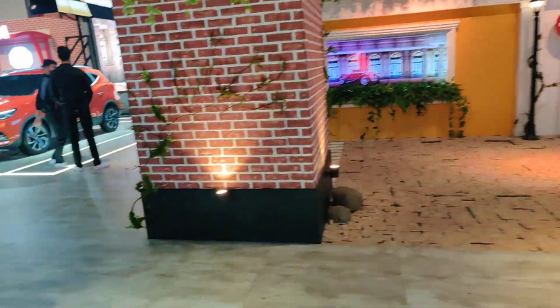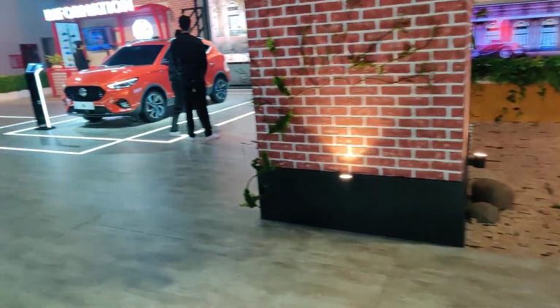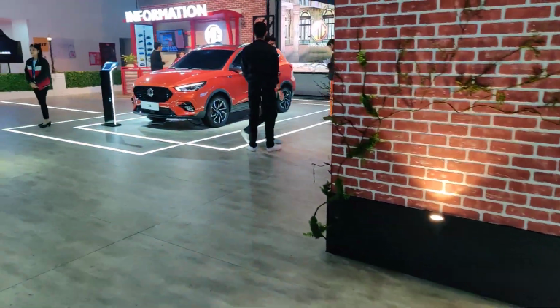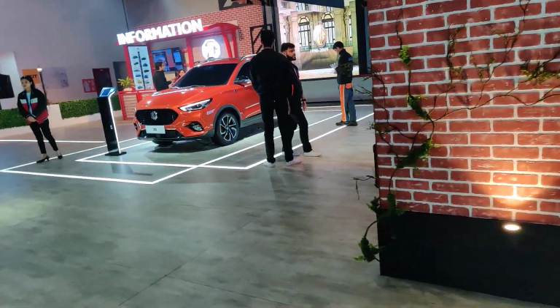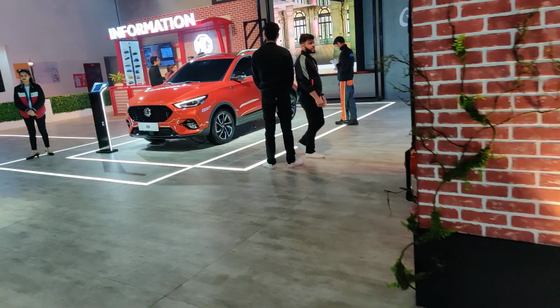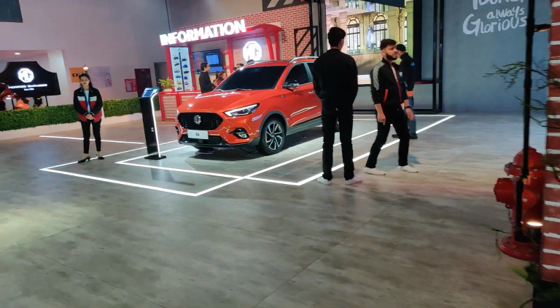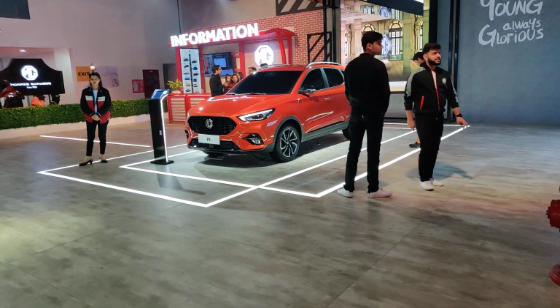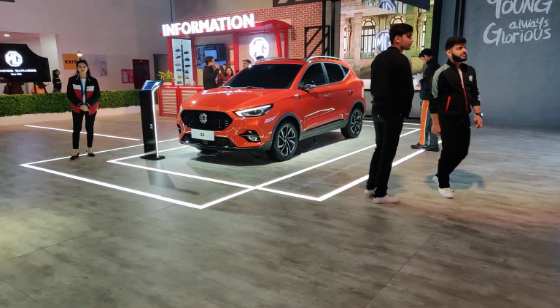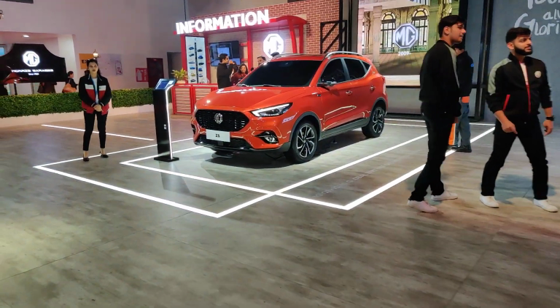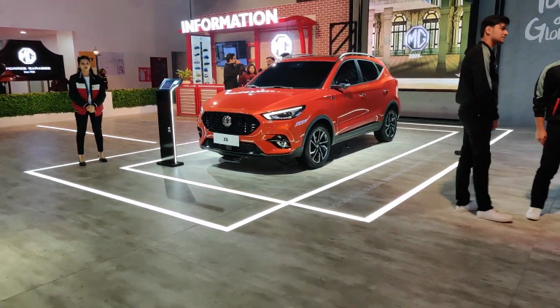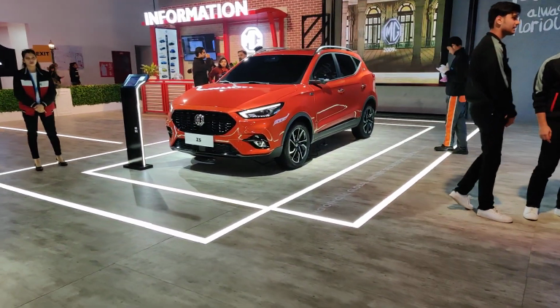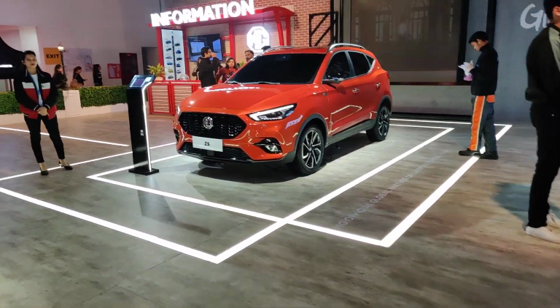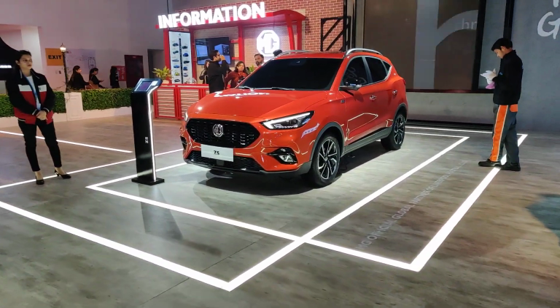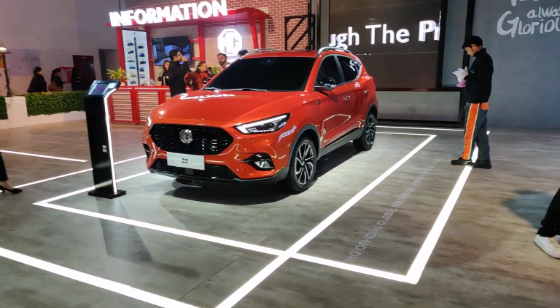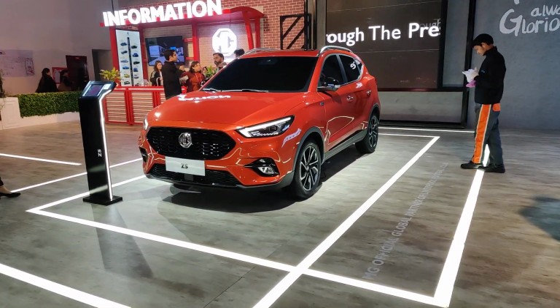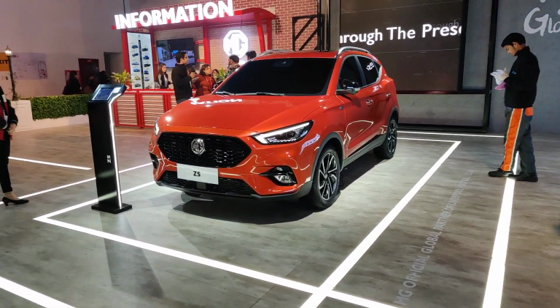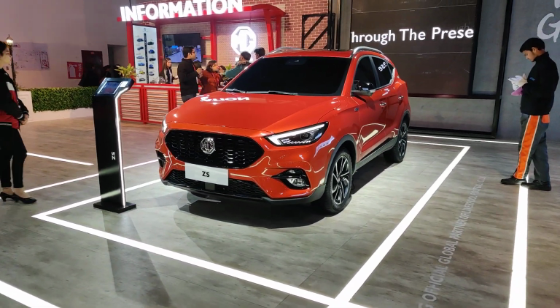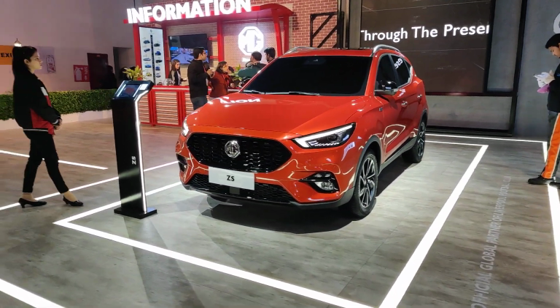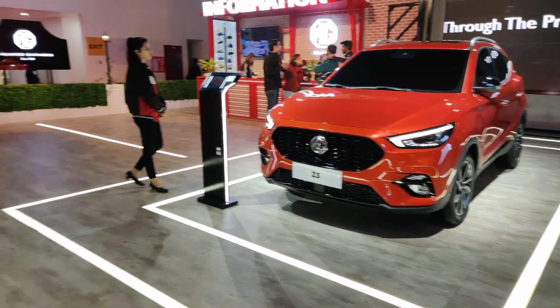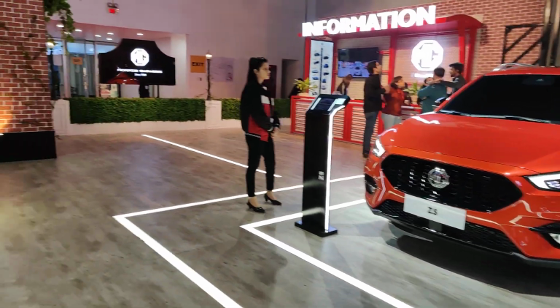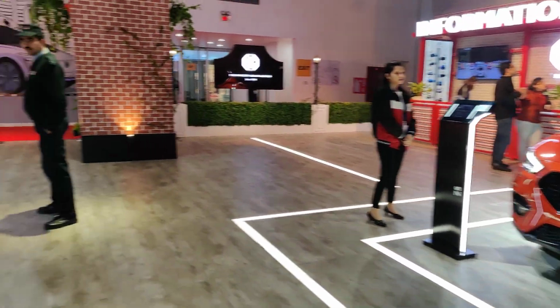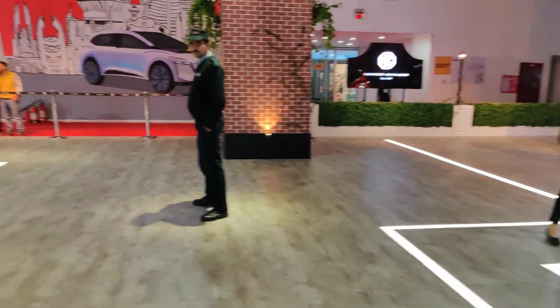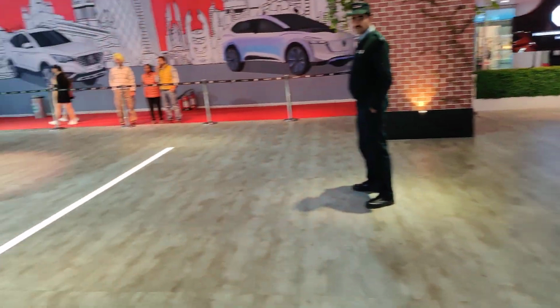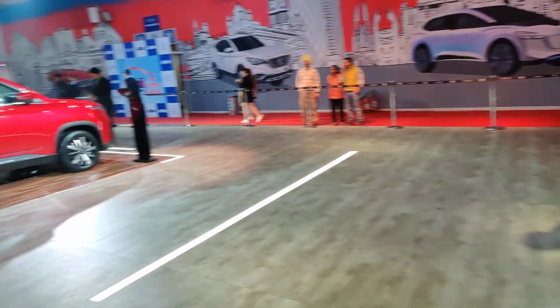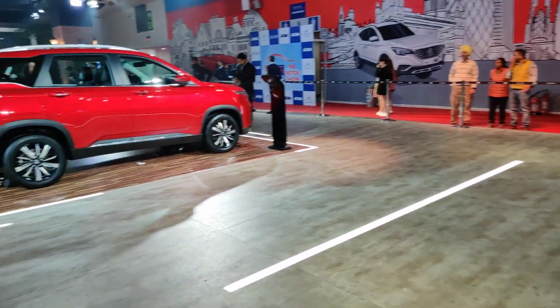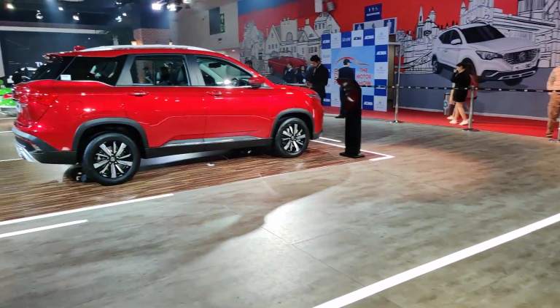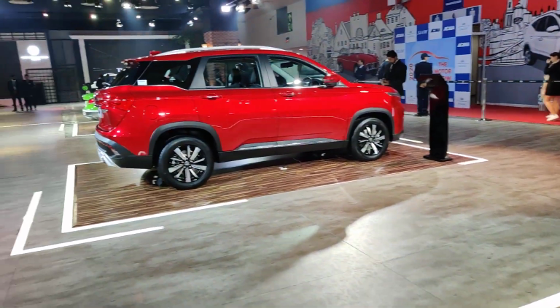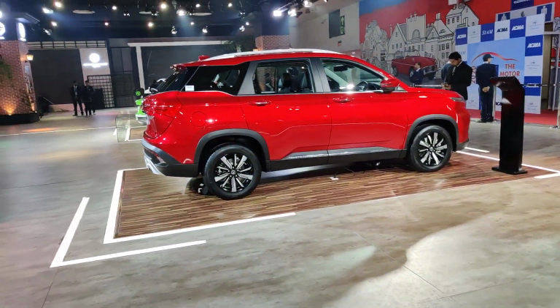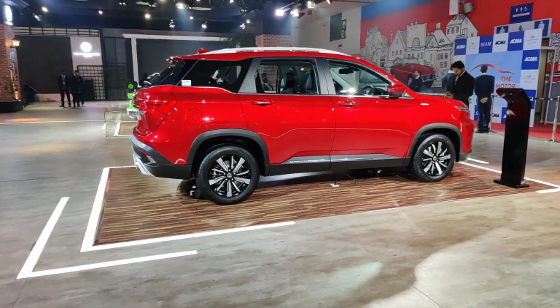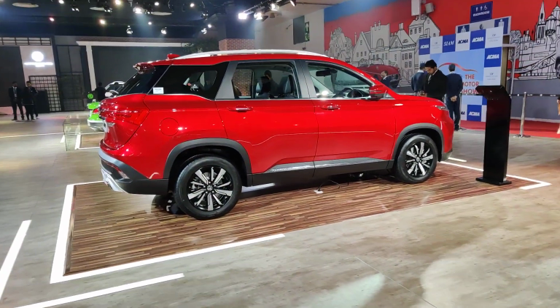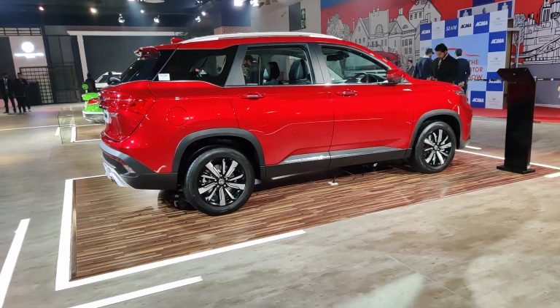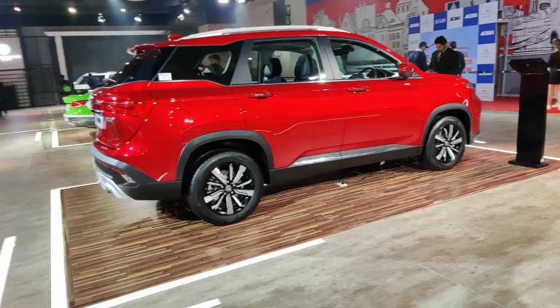MG has also got the ZS on offer. This is not the electric version but the ZS with the internal combustion engine. And here is a familiar sight — the Hector, which is on display.